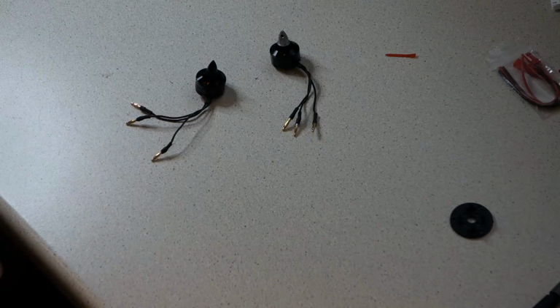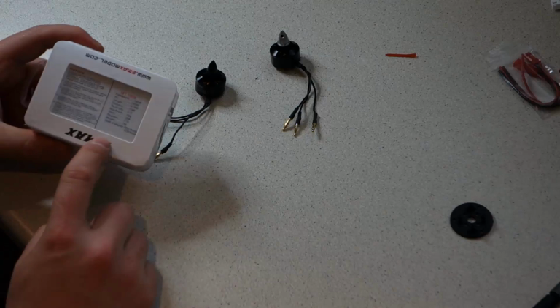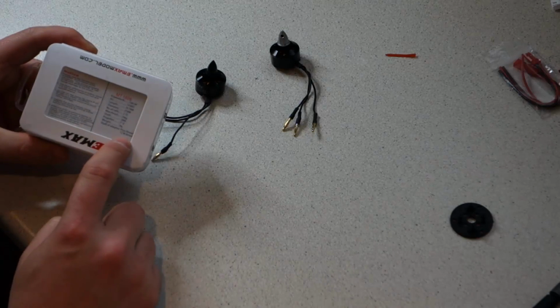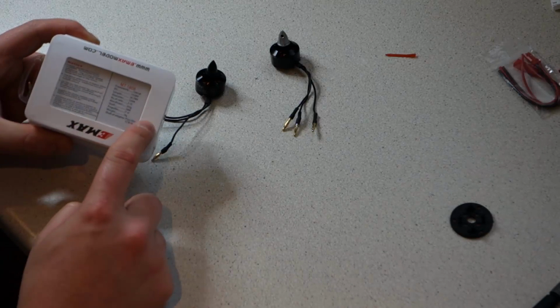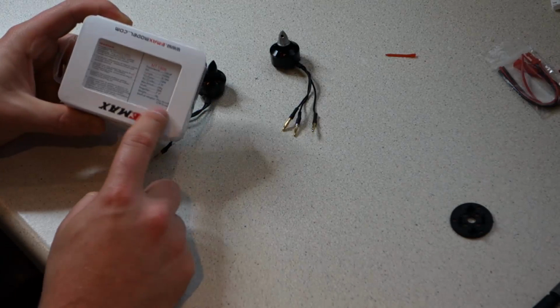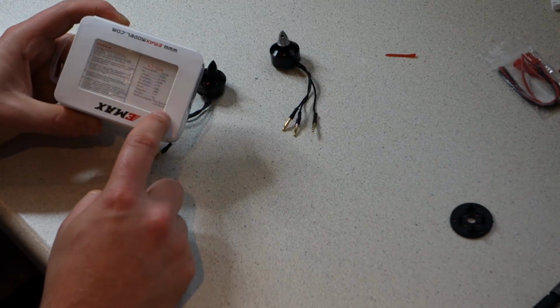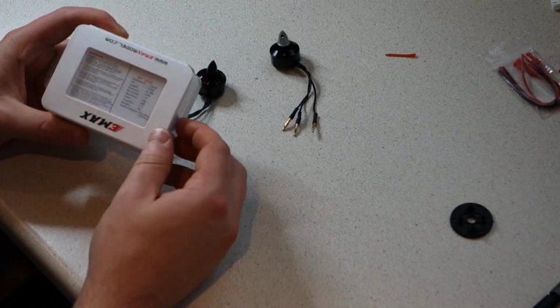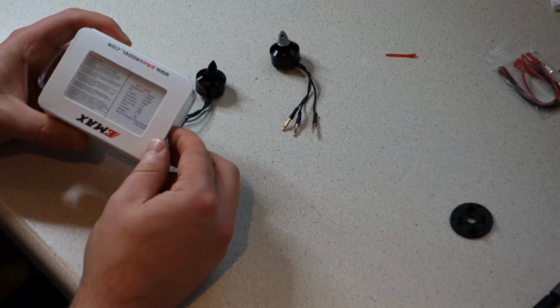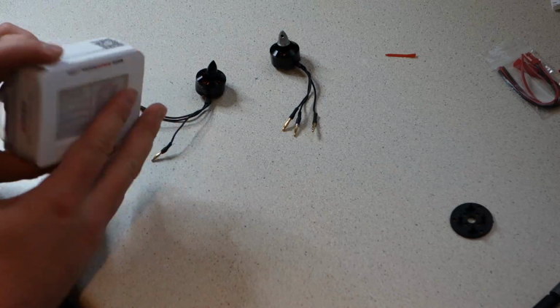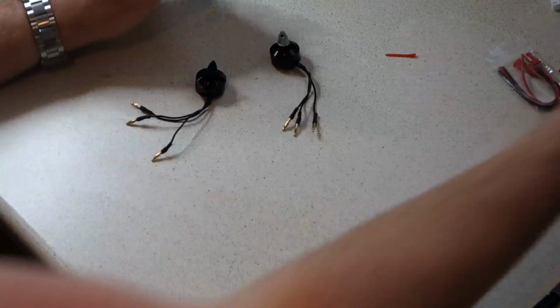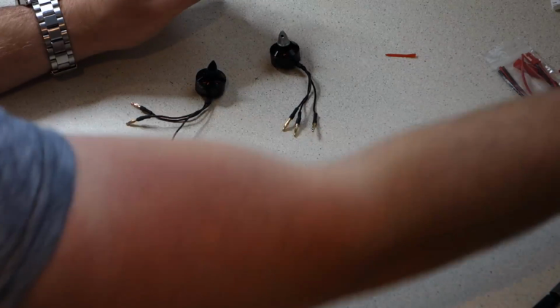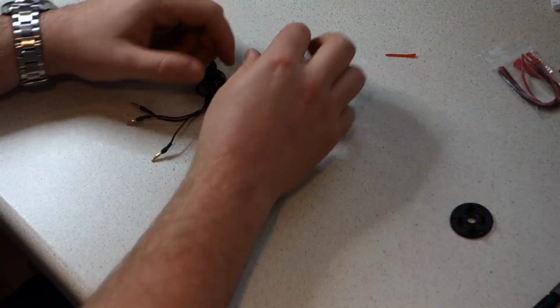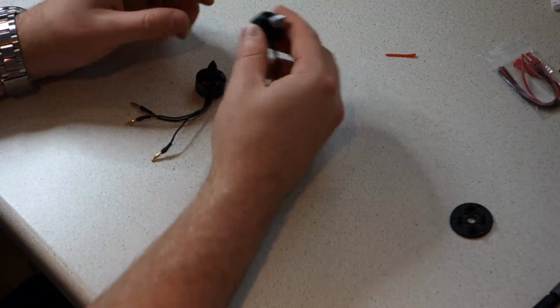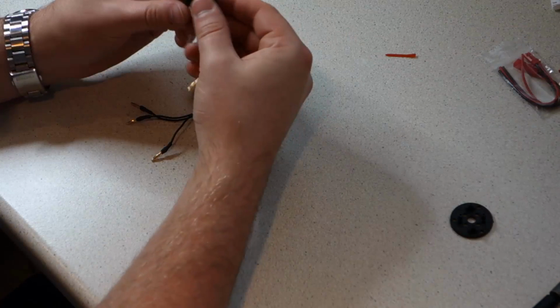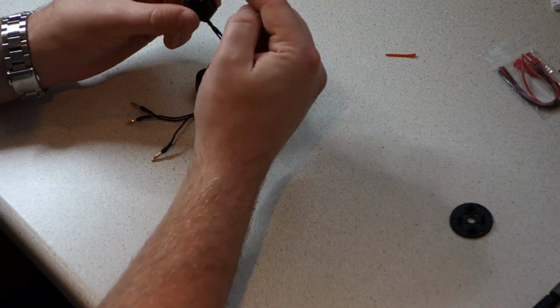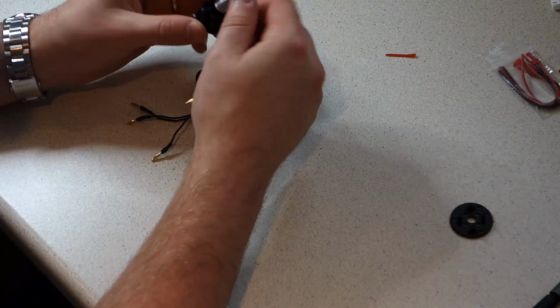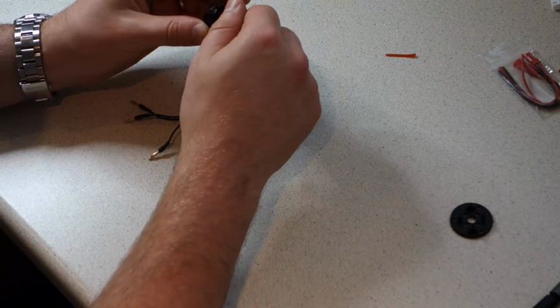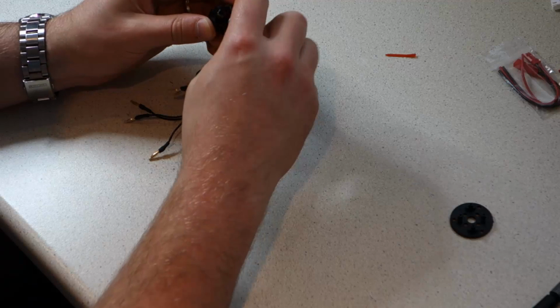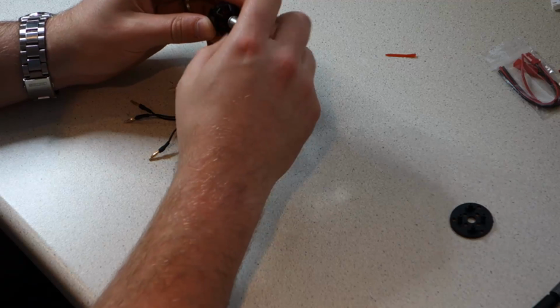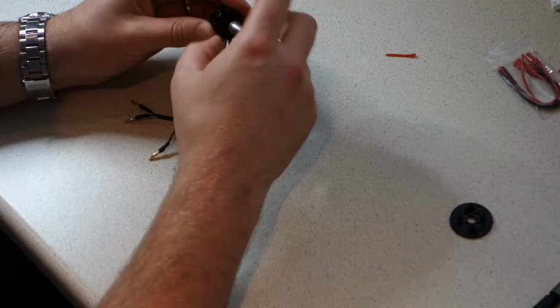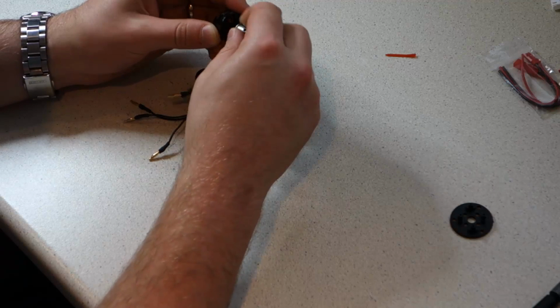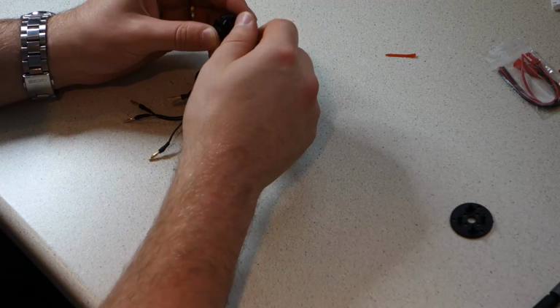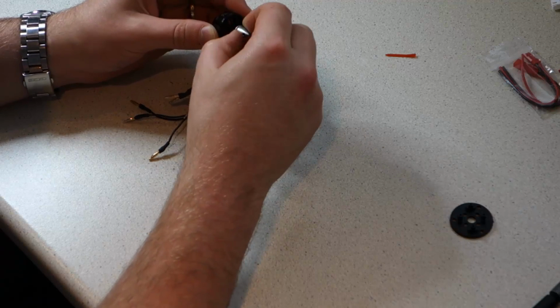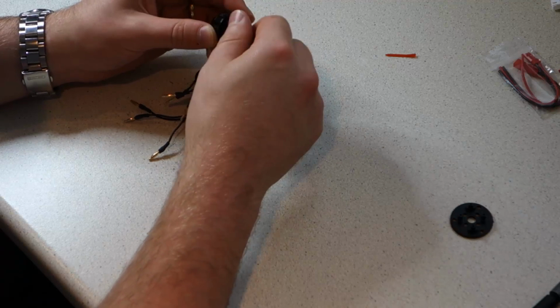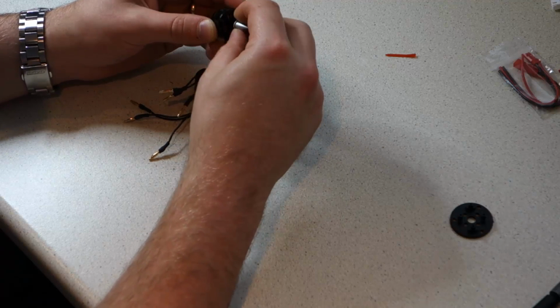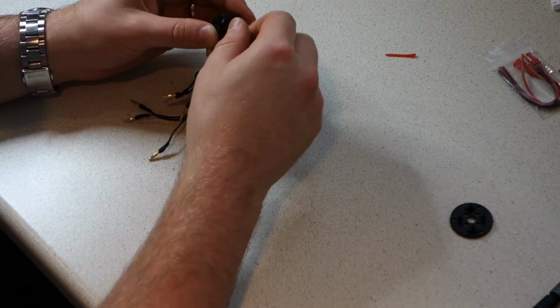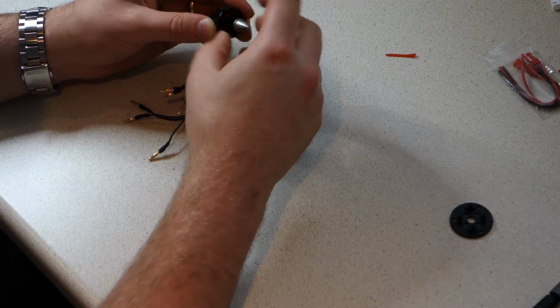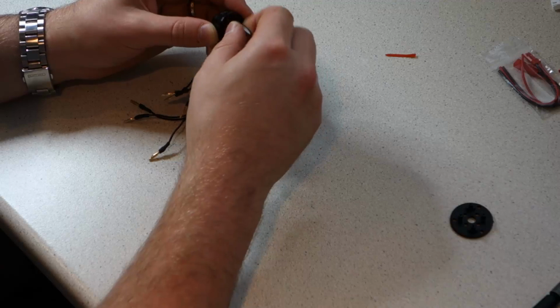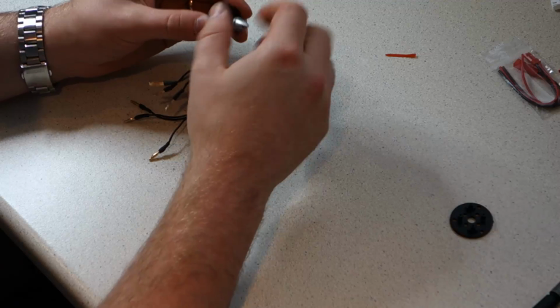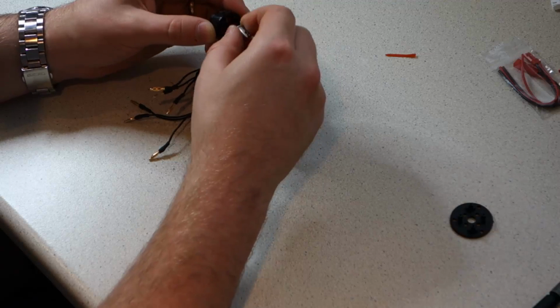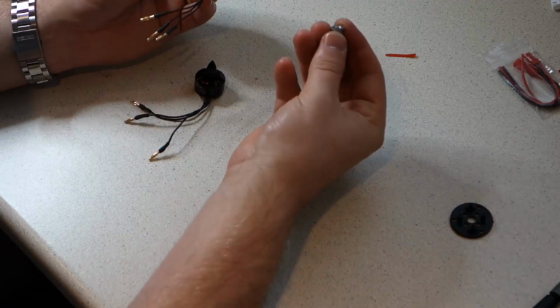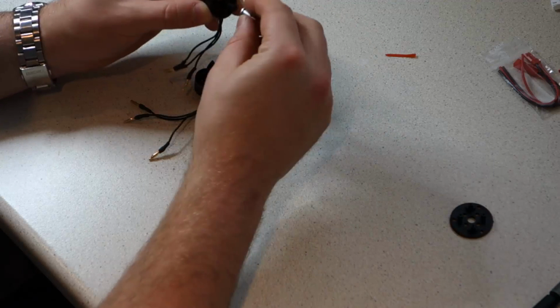The motors we're going to be using in this build are the Emax 1806 motors. They come in two varieties: the clockwise version and the counterclockwise version. You can tell the difference by the labeling on the back of the box and also by the color of the nut on the top of the motor.